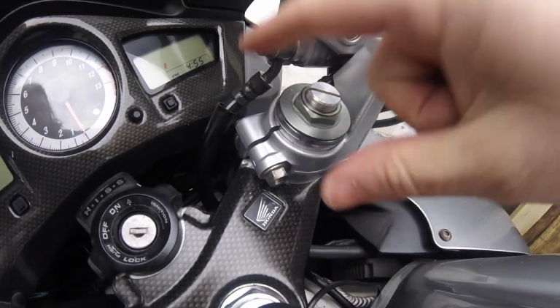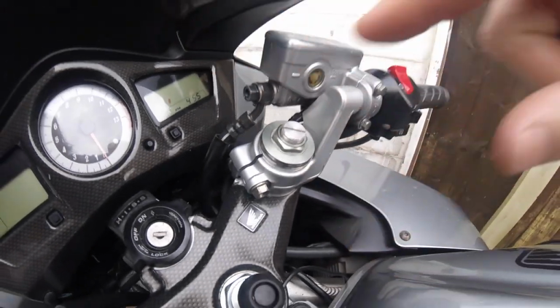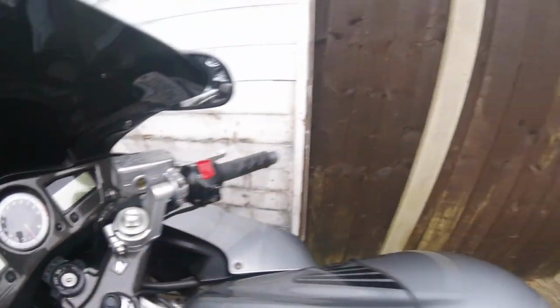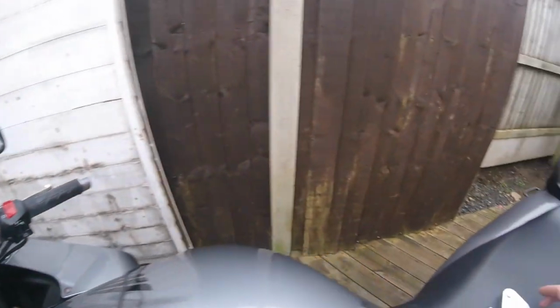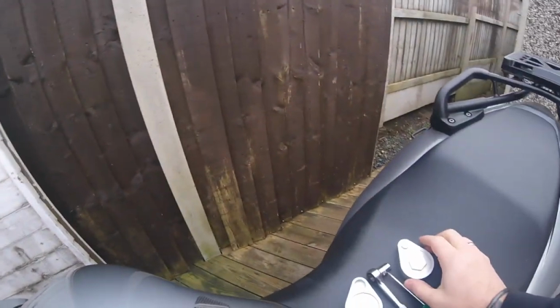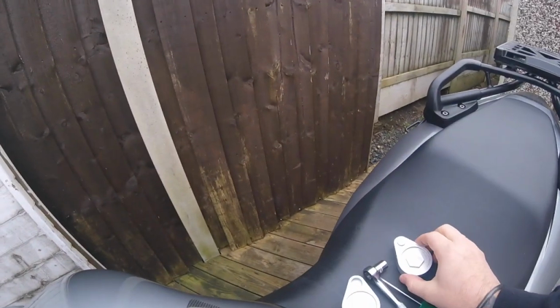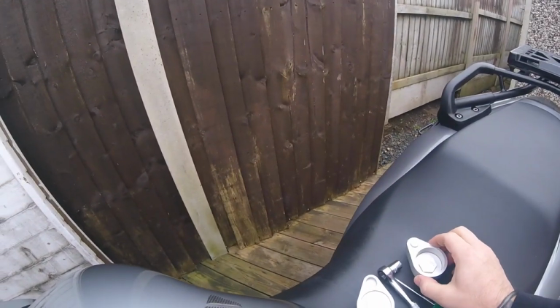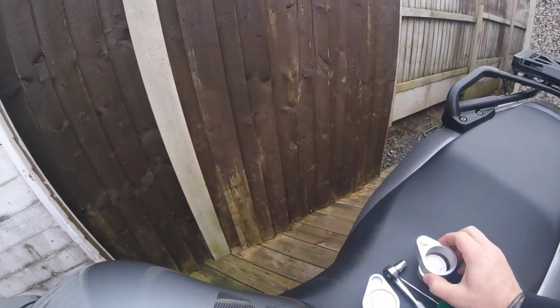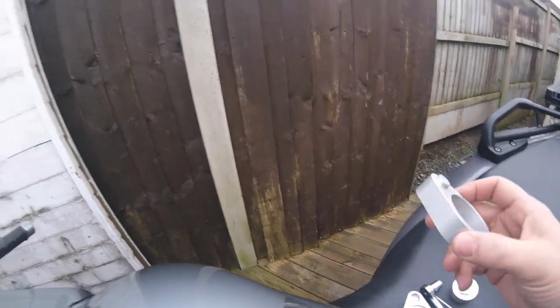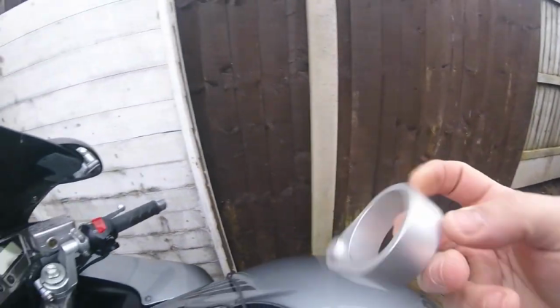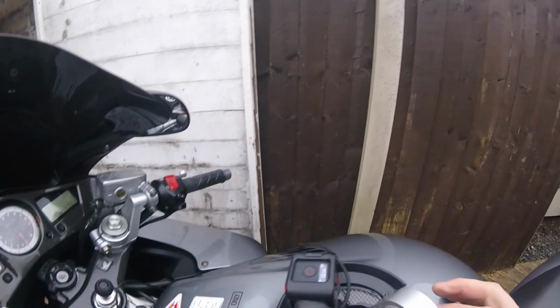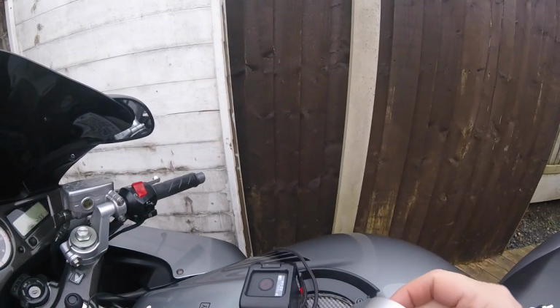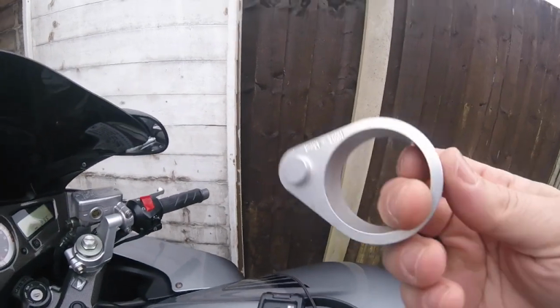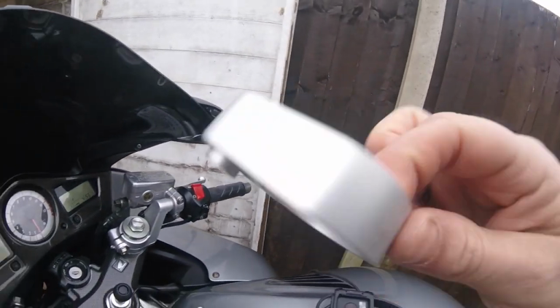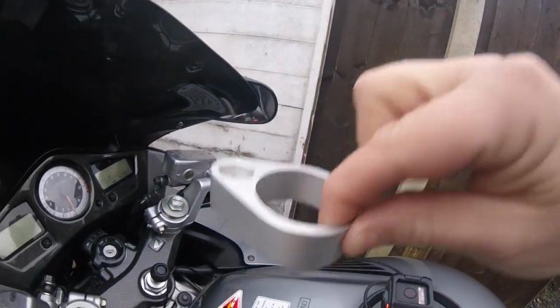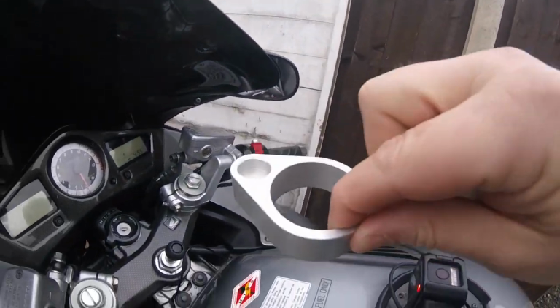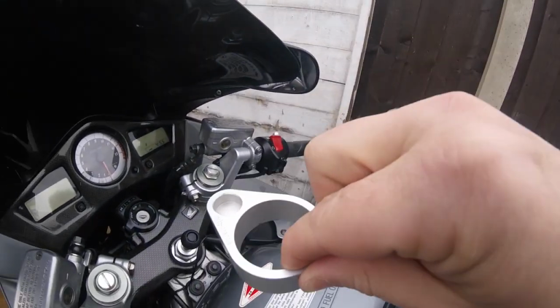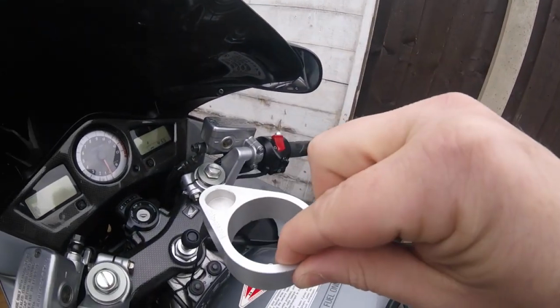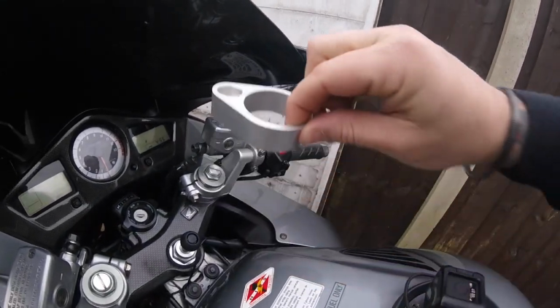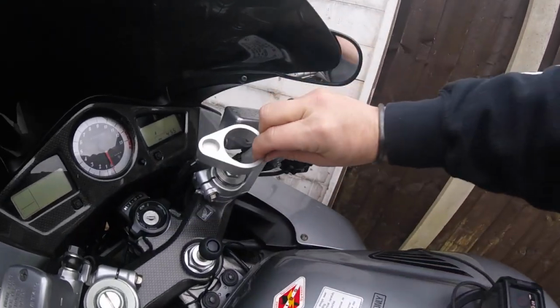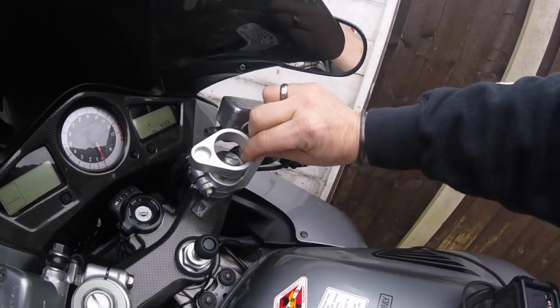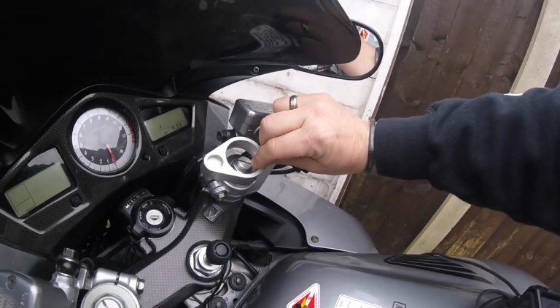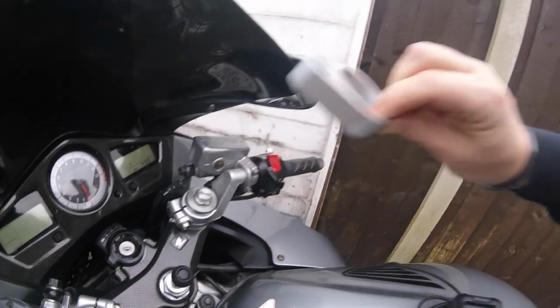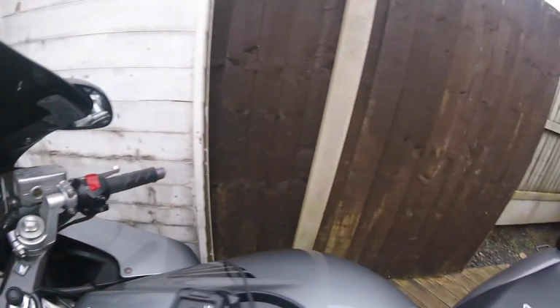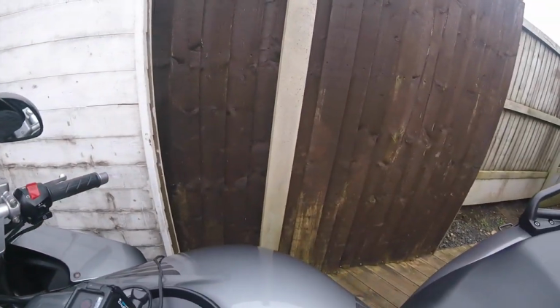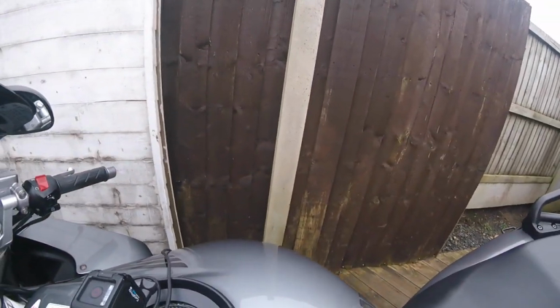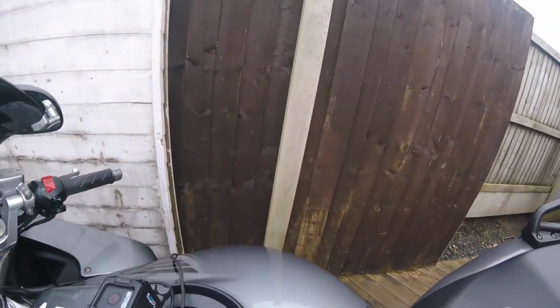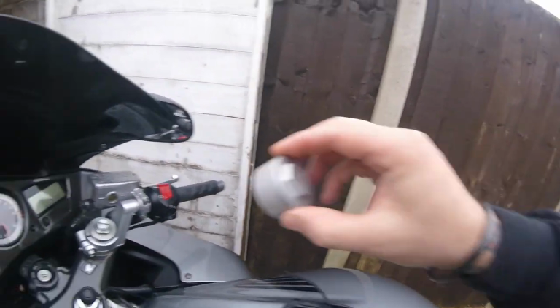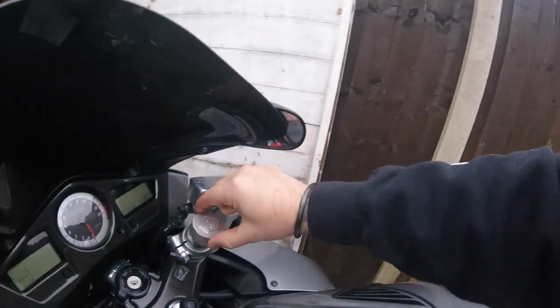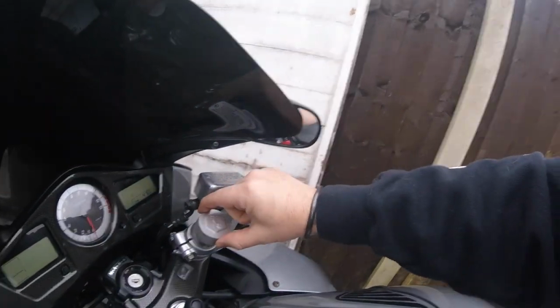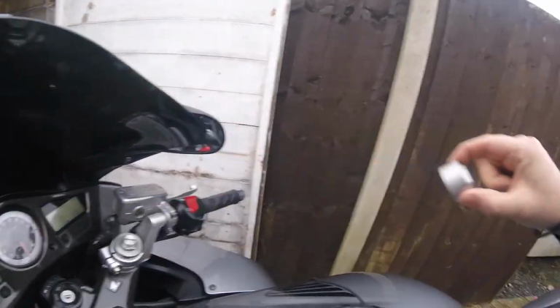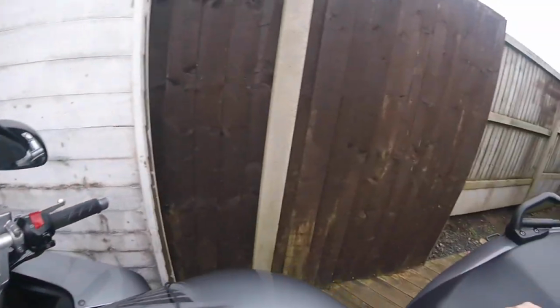So we take the clip-ons off, this part goes on that way, and then that bit goes on the top.